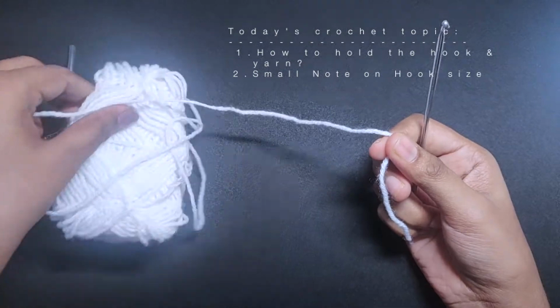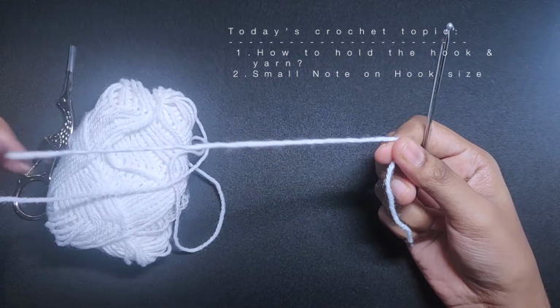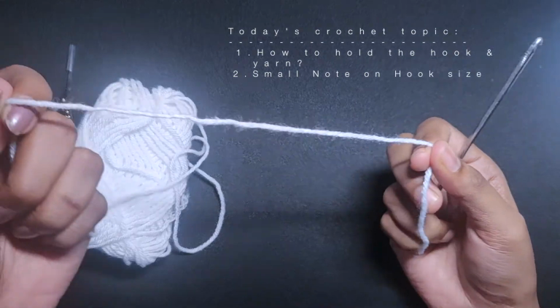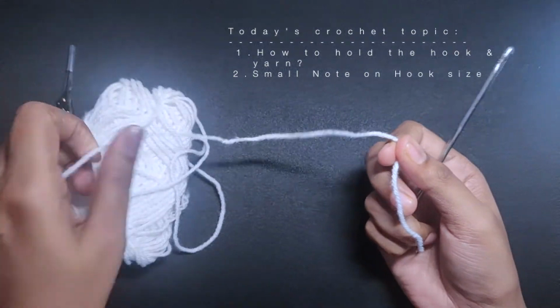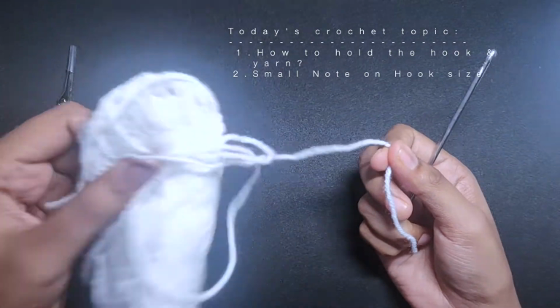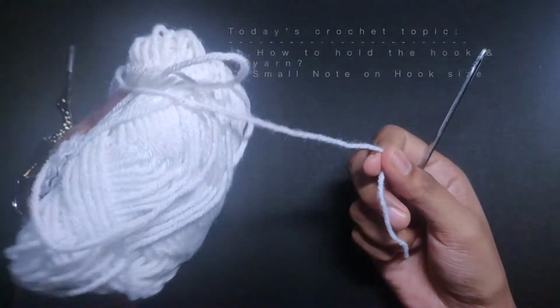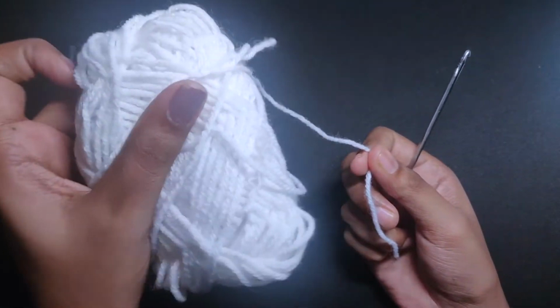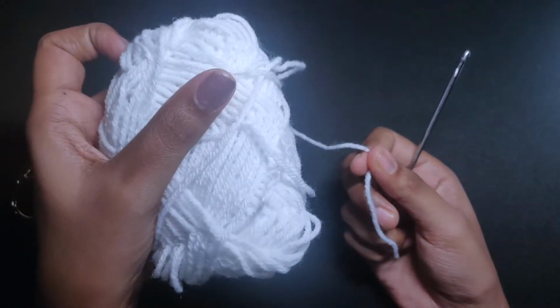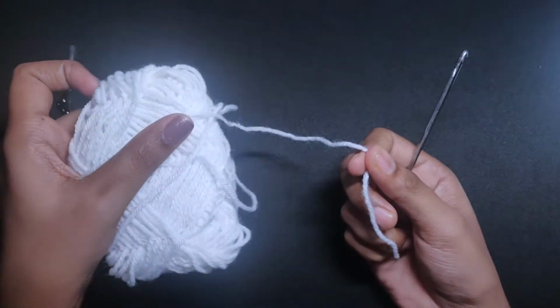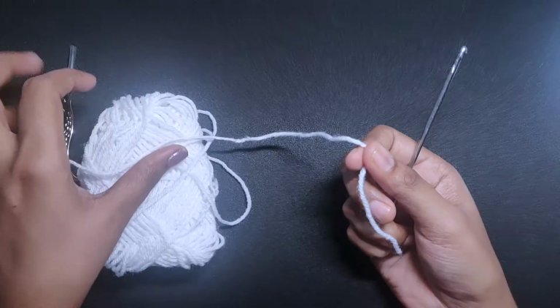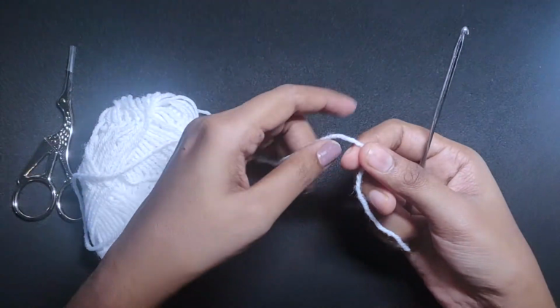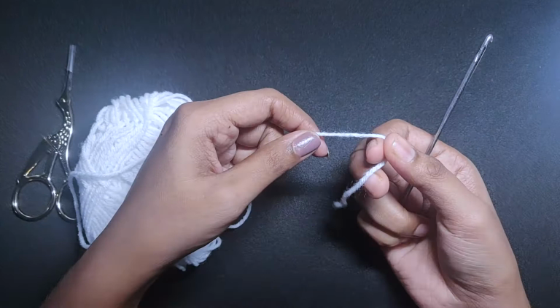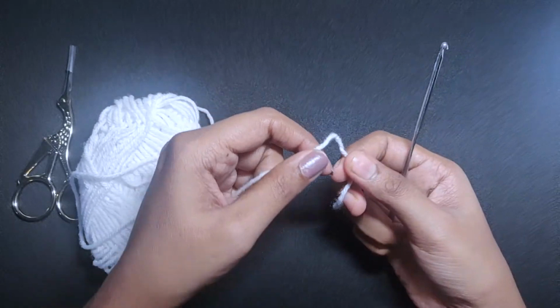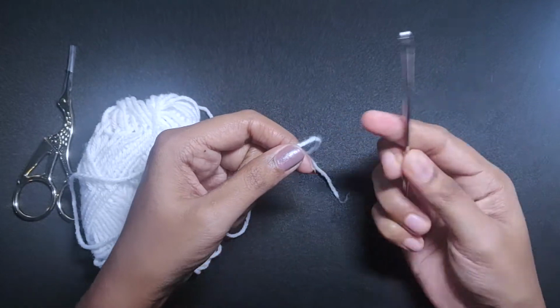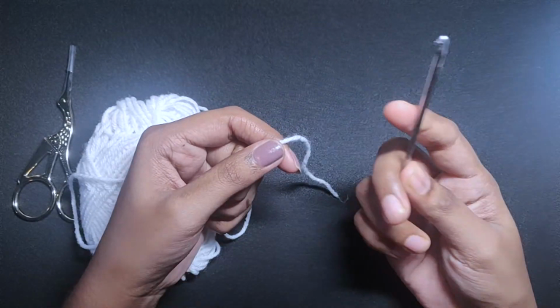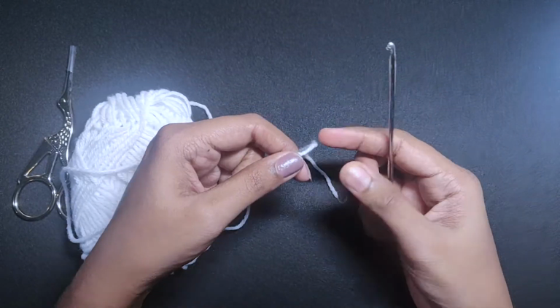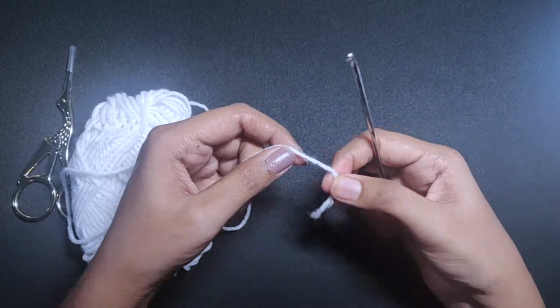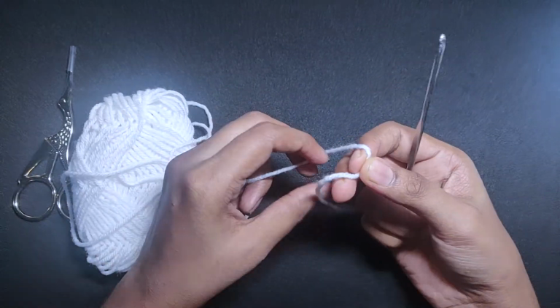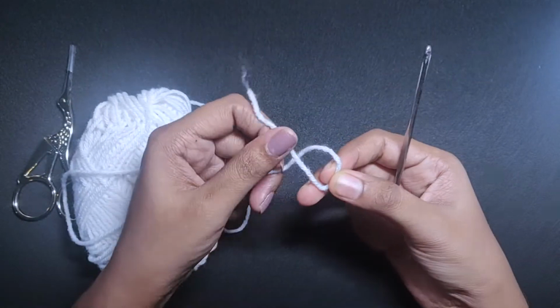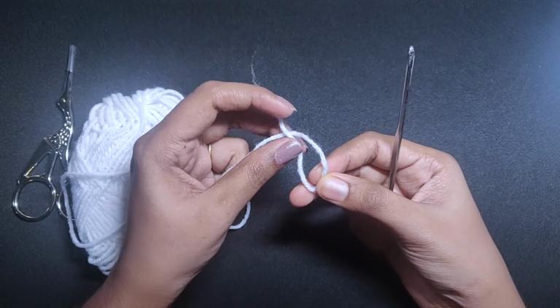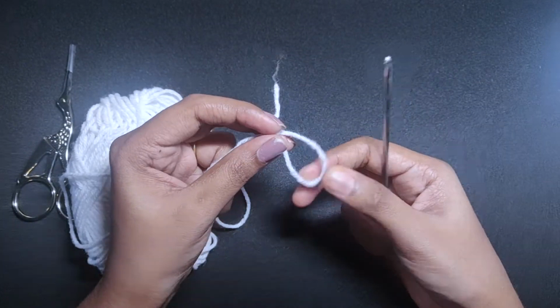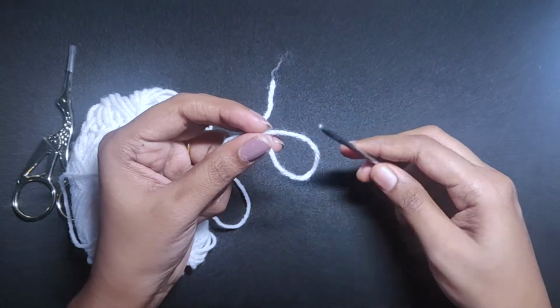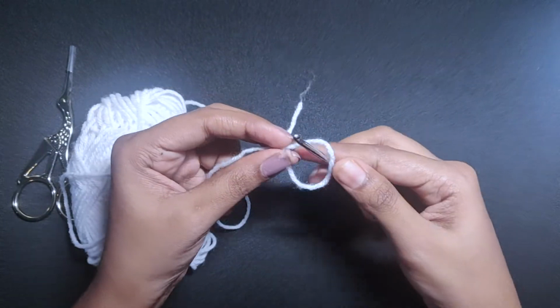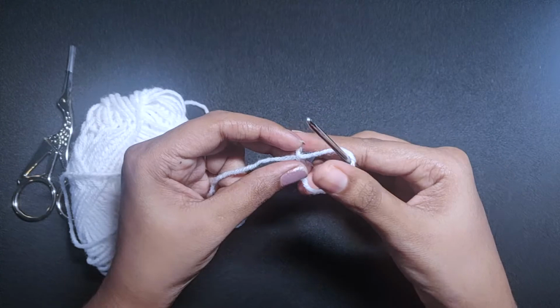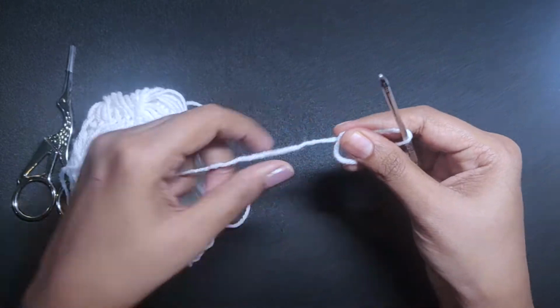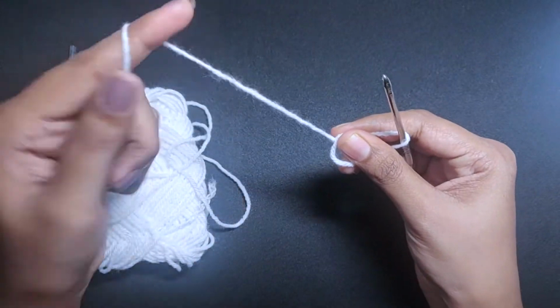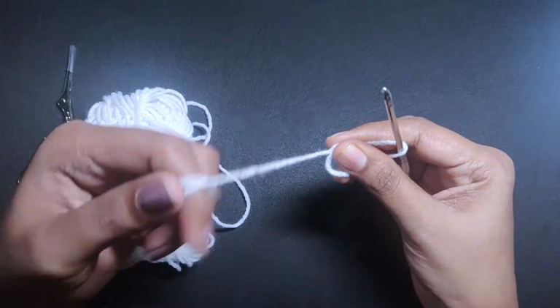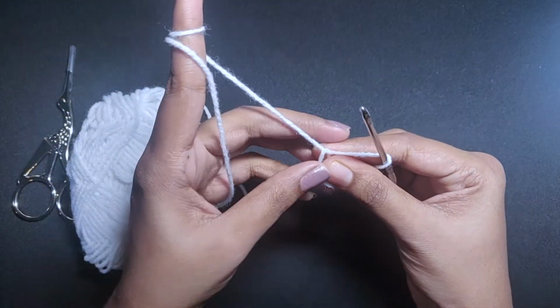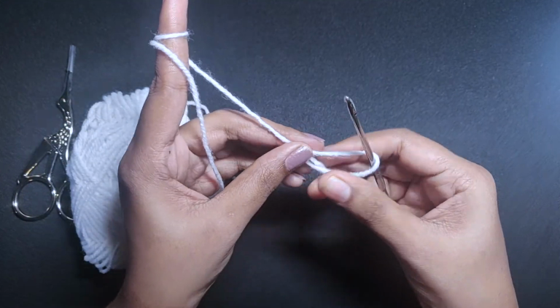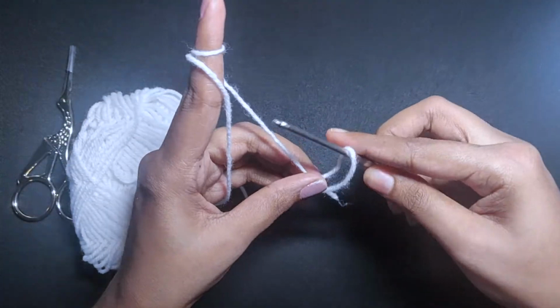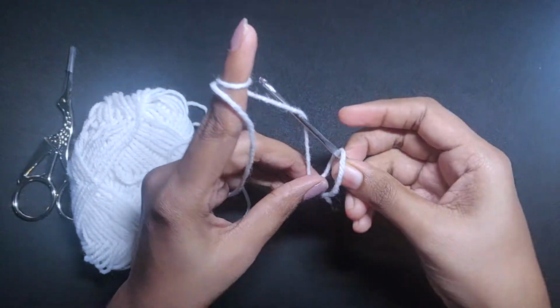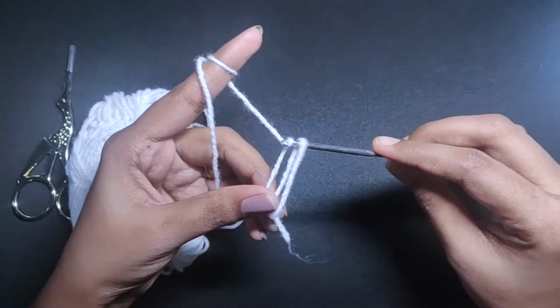All we need is a yarn — this is a baby wool — and a hook. First let's make a slip knot and then I'll explain how to hold it.